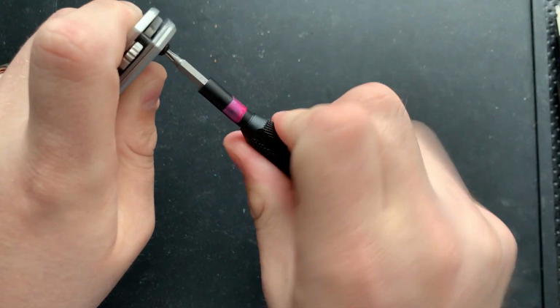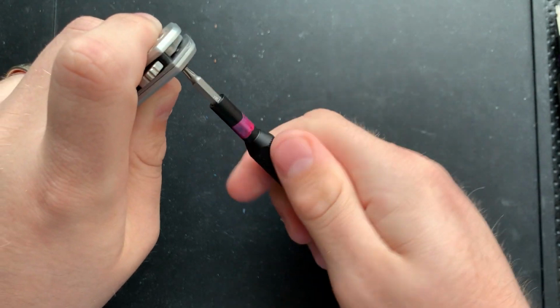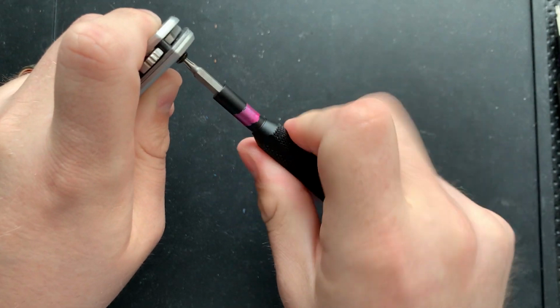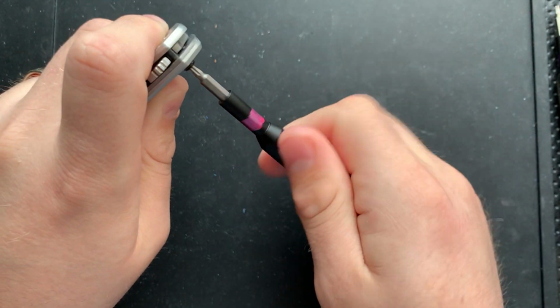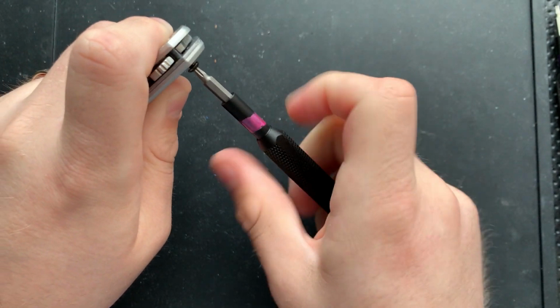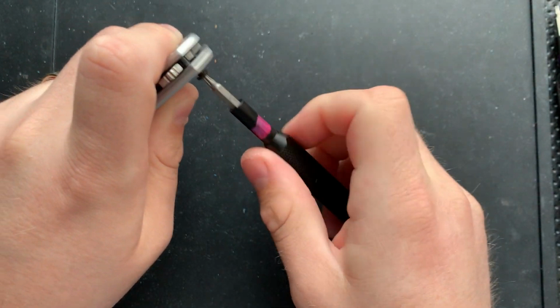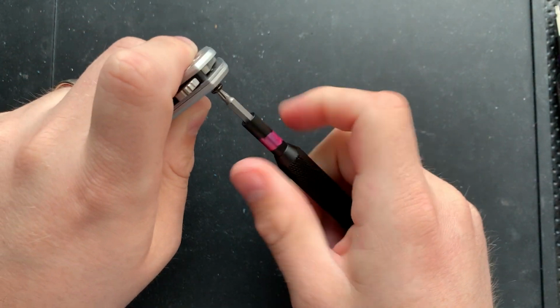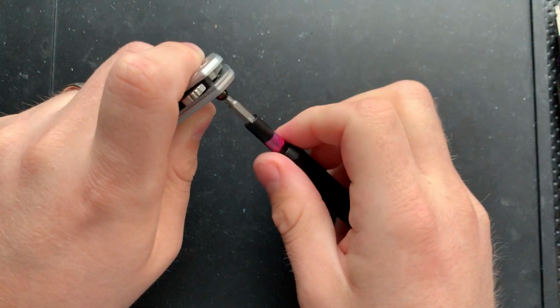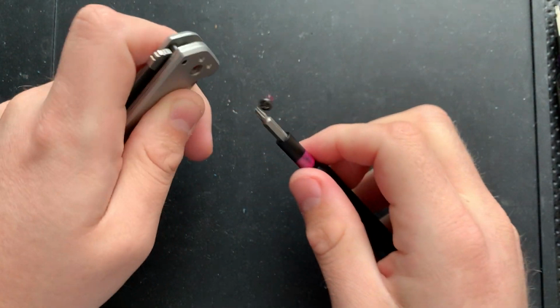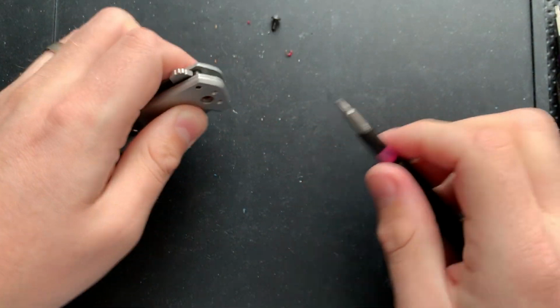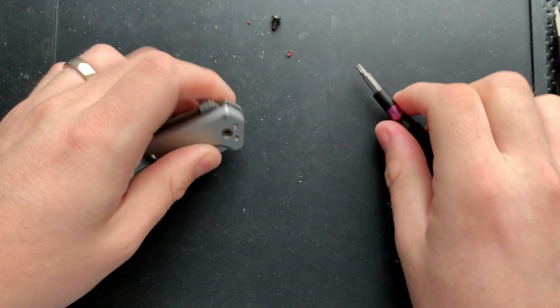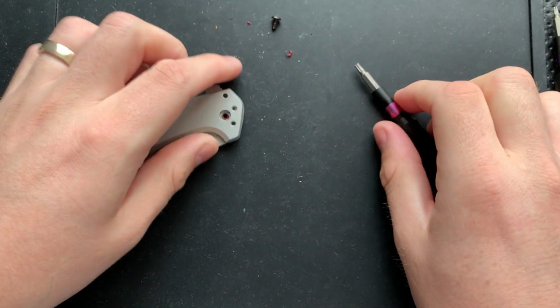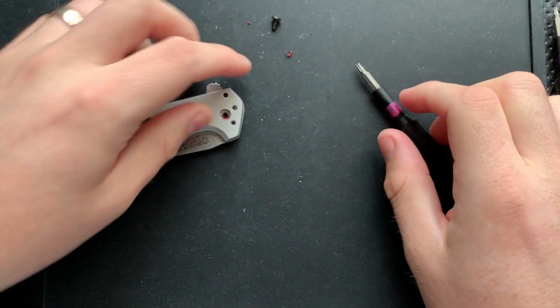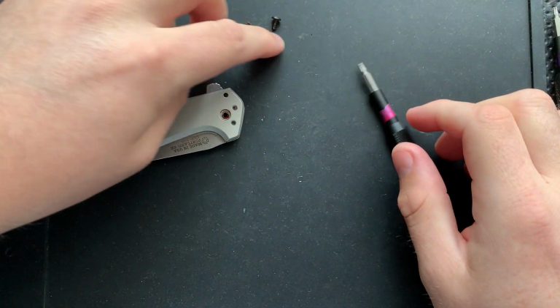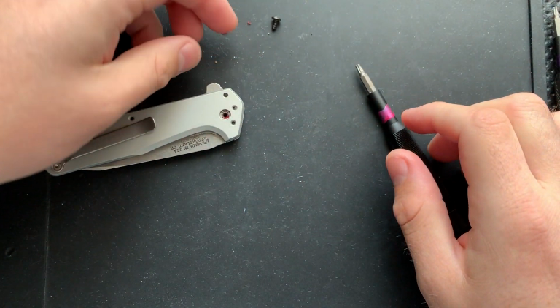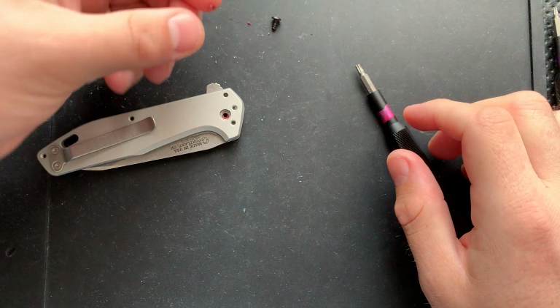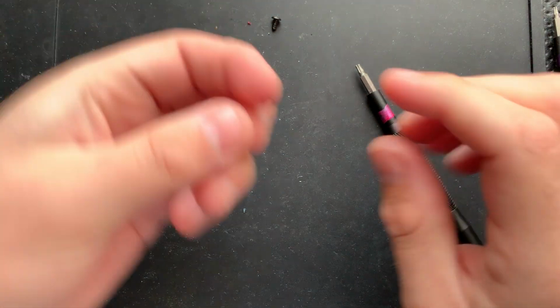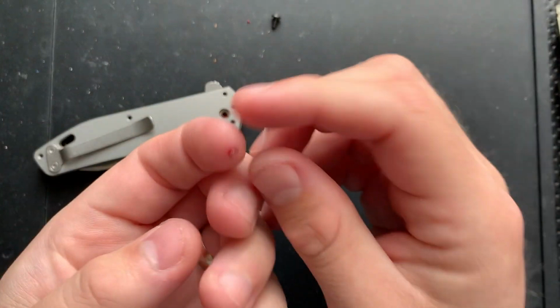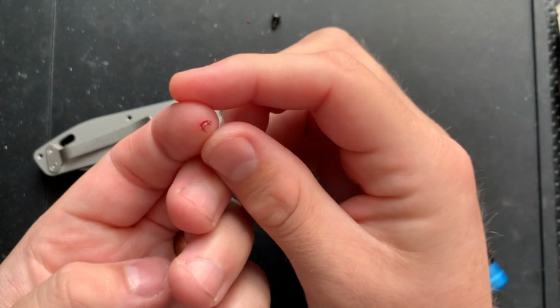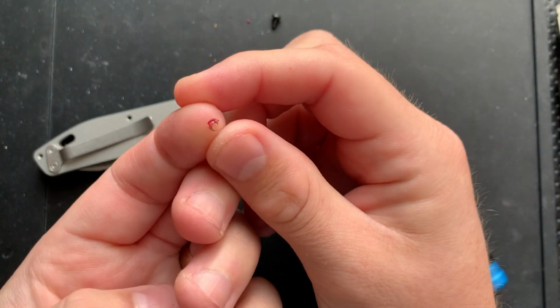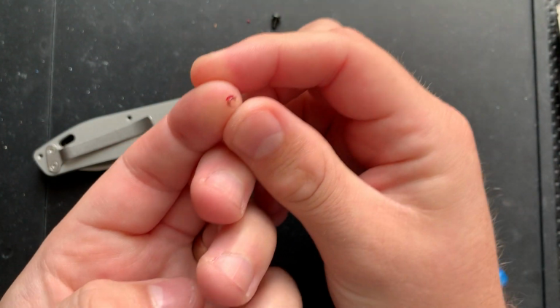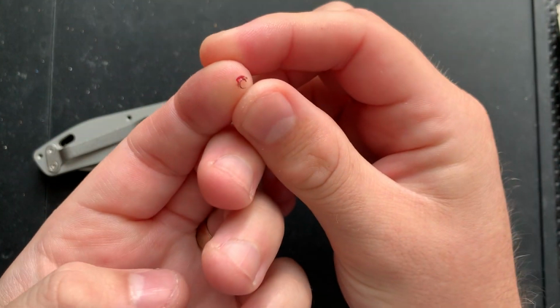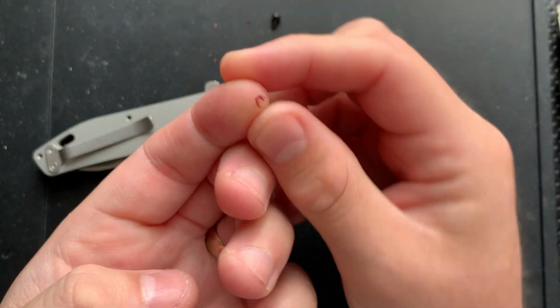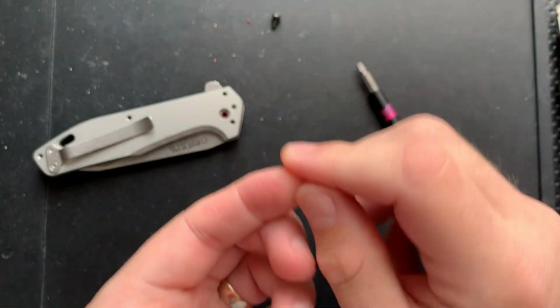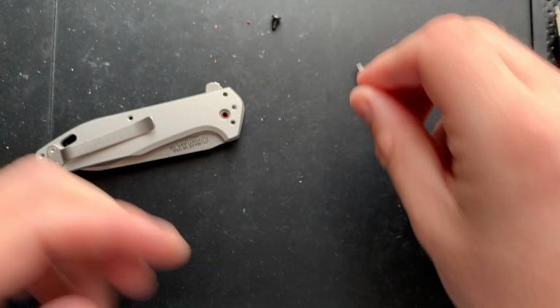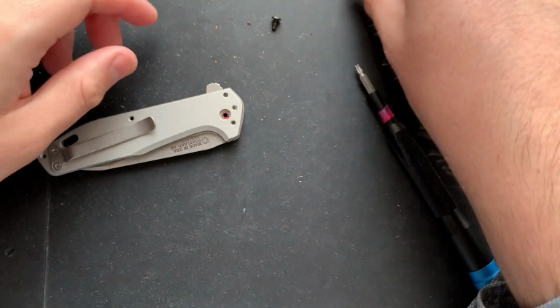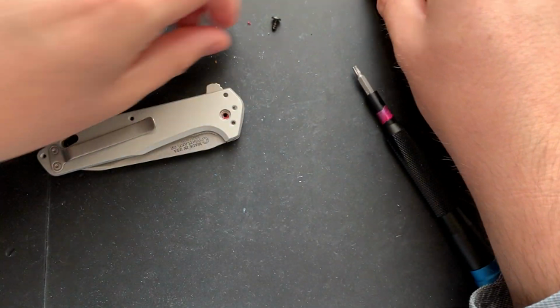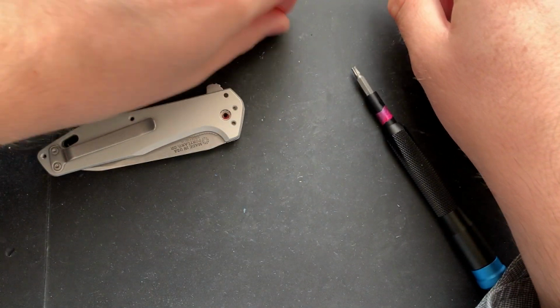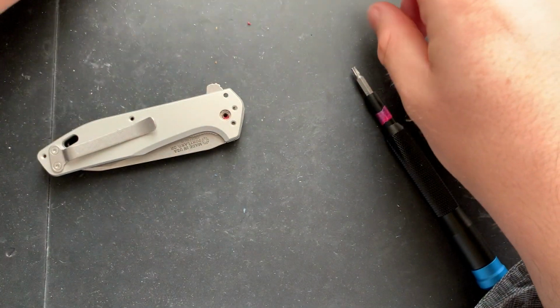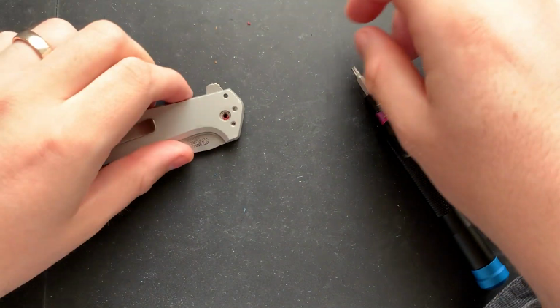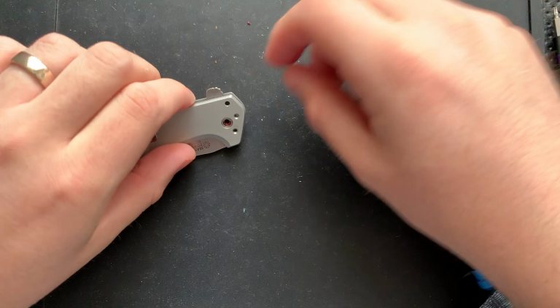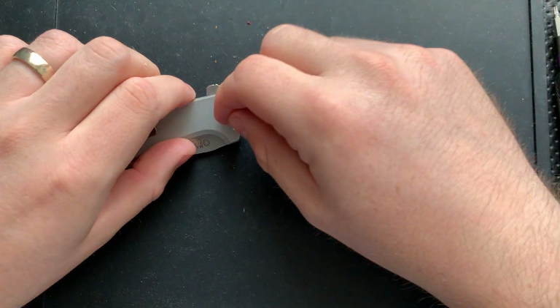Very nice. I was very afraid there, but a little hint of the red devil in there — permanent threadlocker — but luckily not so much of it that I was able to pop this guy loose.